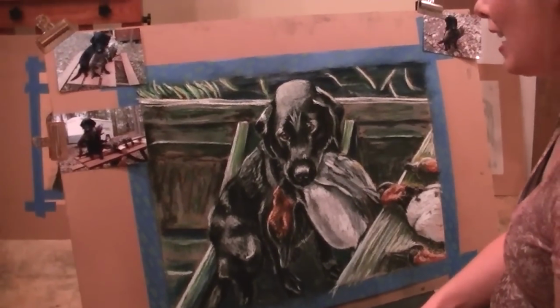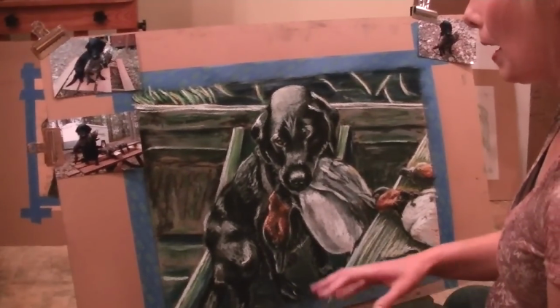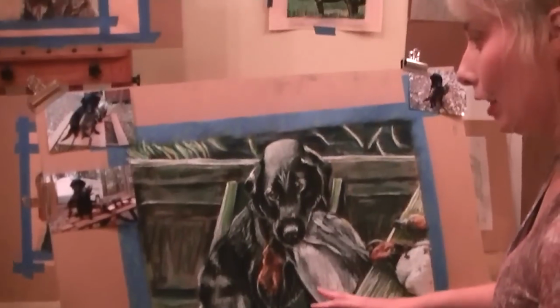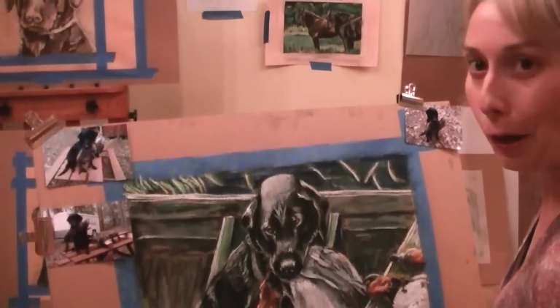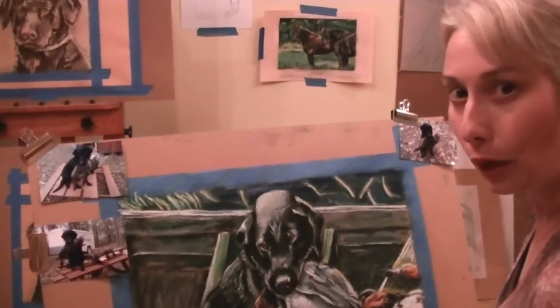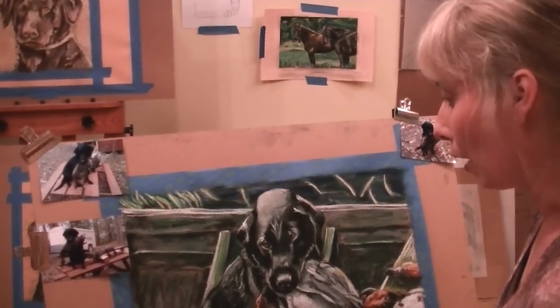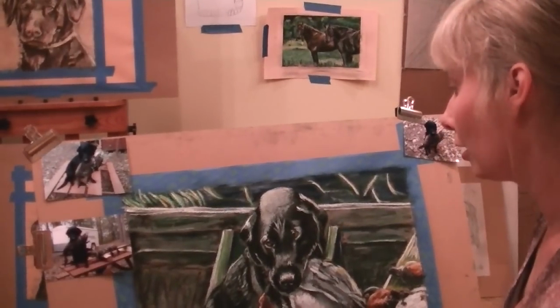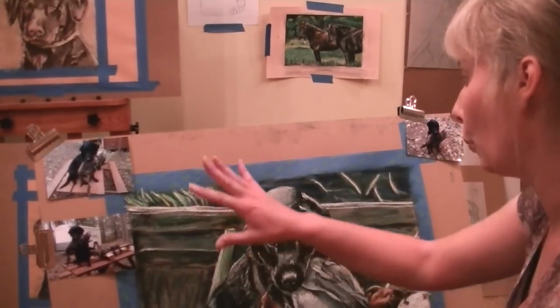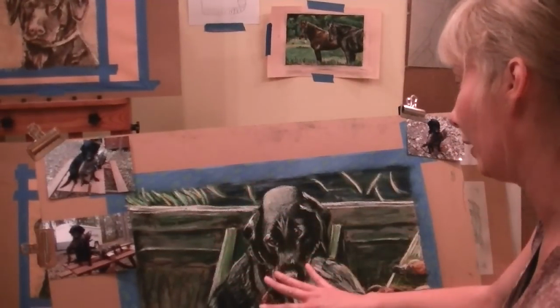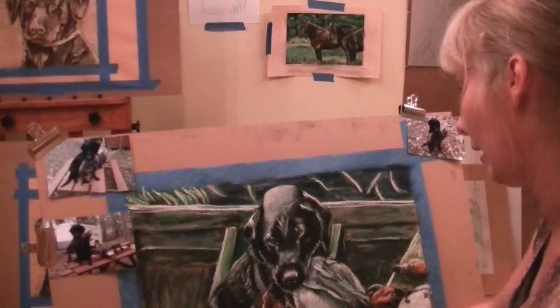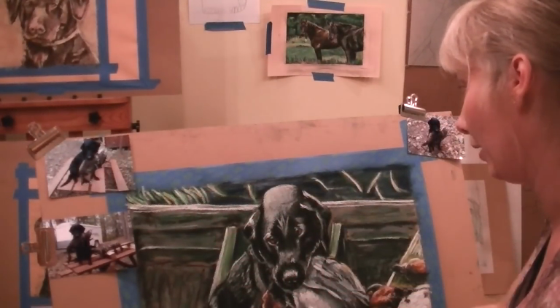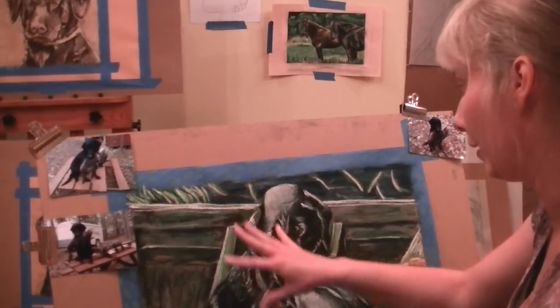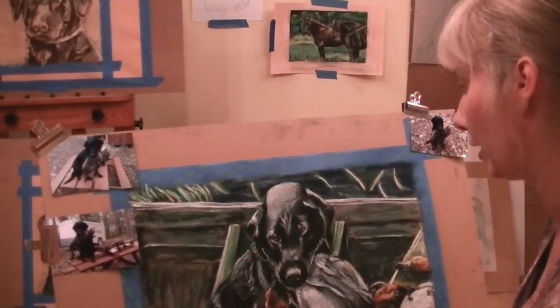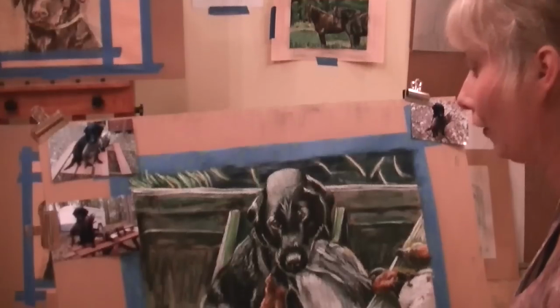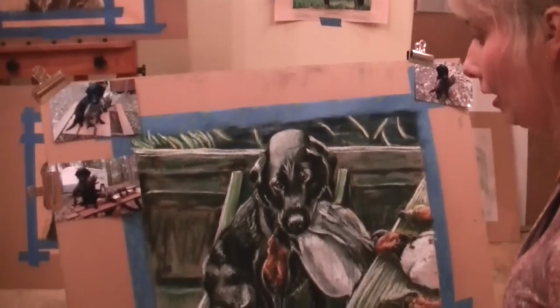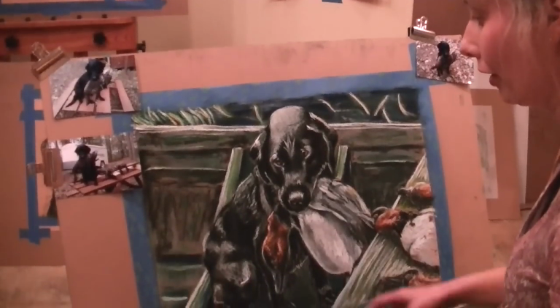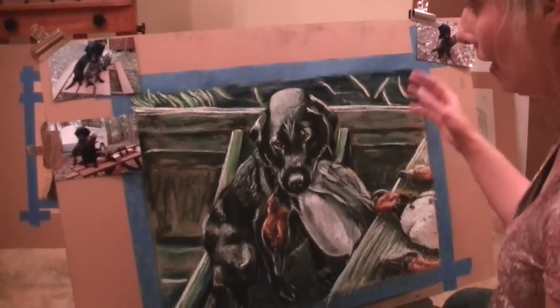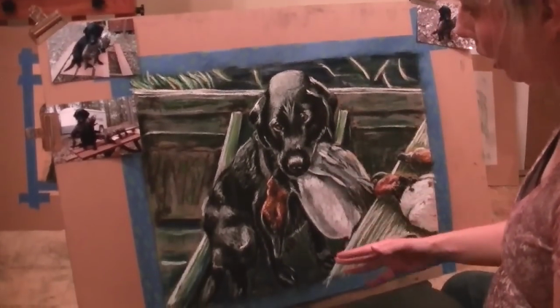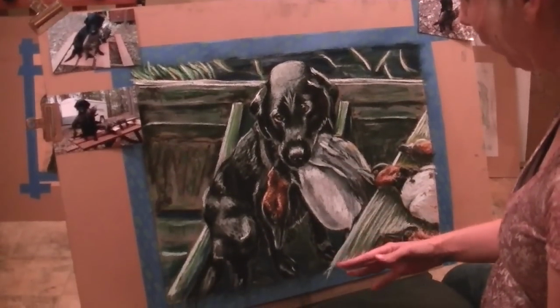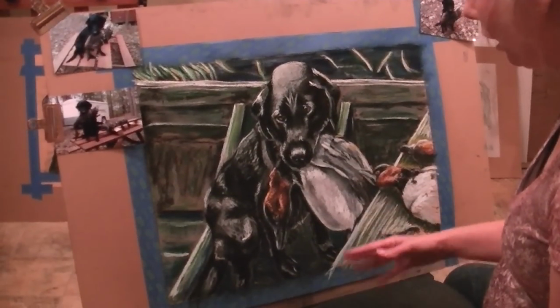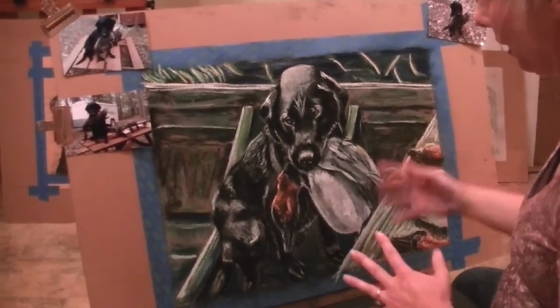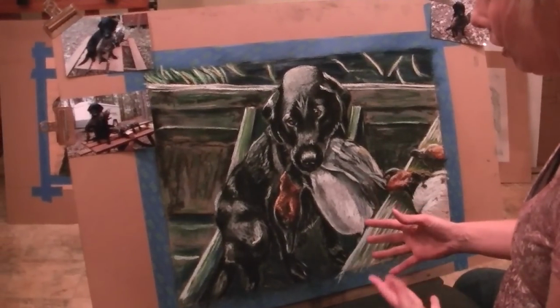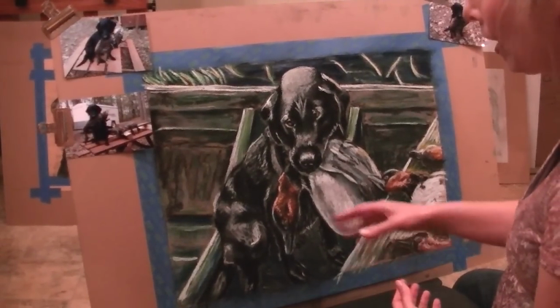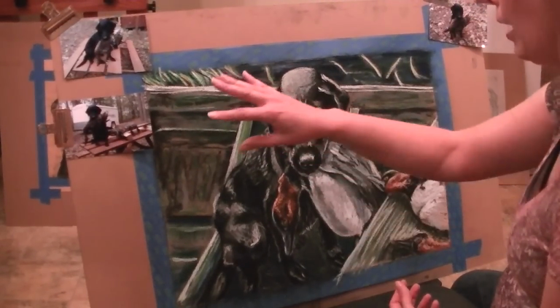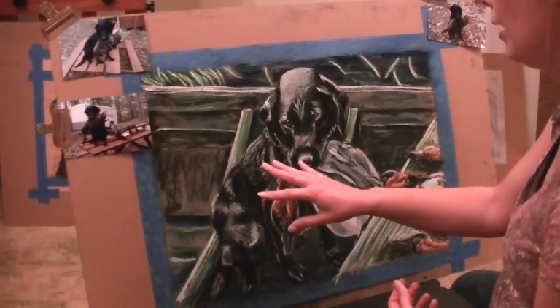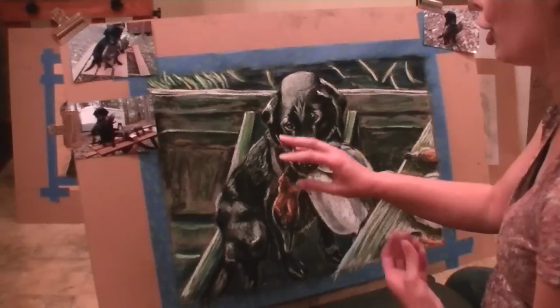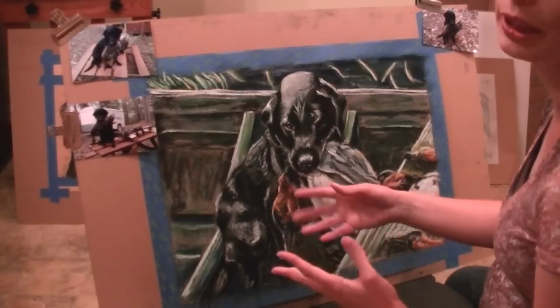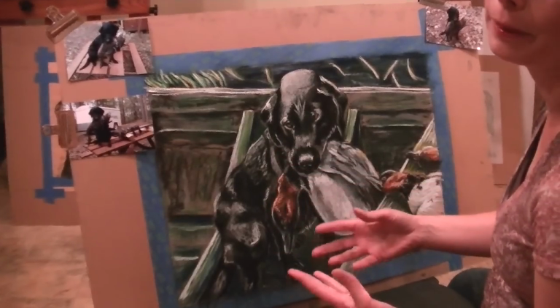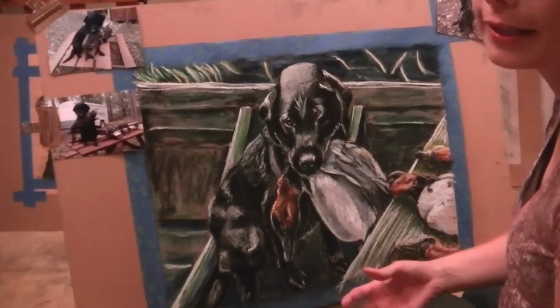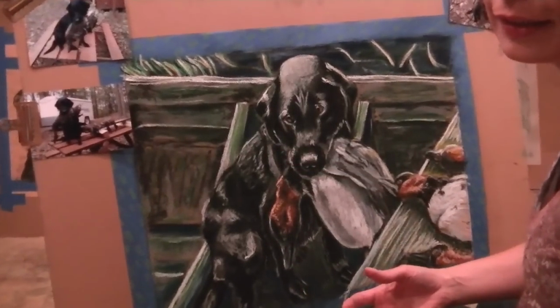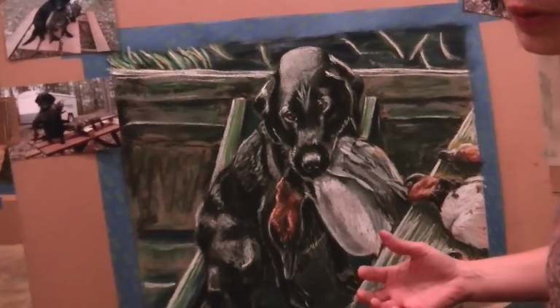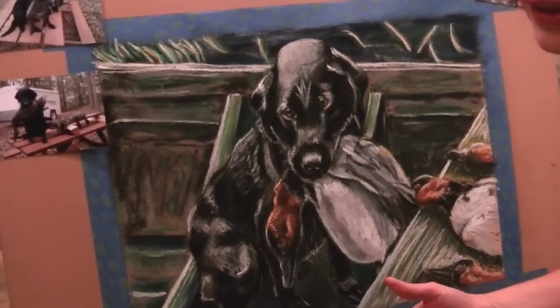I'm at a stage now where I'm about to bring in the sunlight on this piece and put some of the finishing touches. The dog is pretty much done and the ducks are done, but I'm going to come in here and show you a little bit about what it's like to work with pastels.